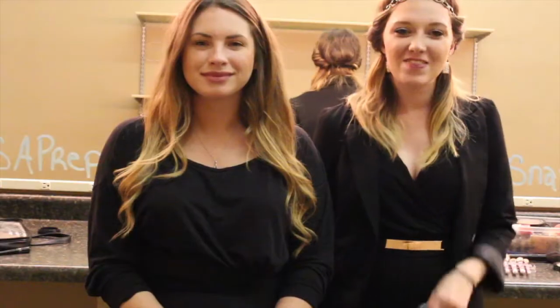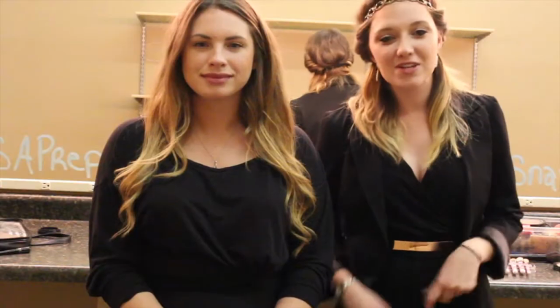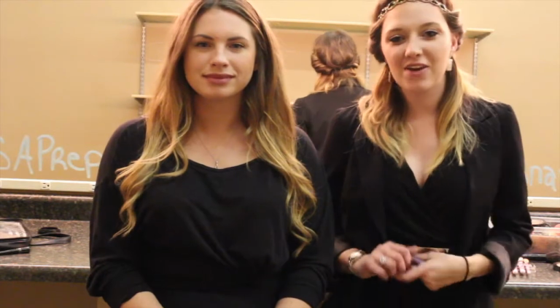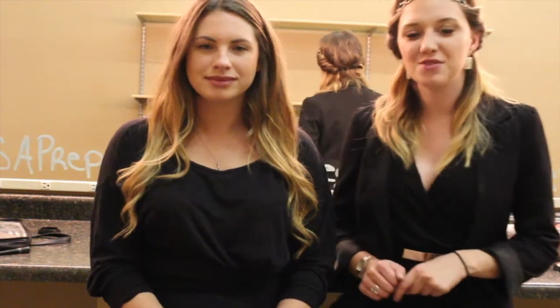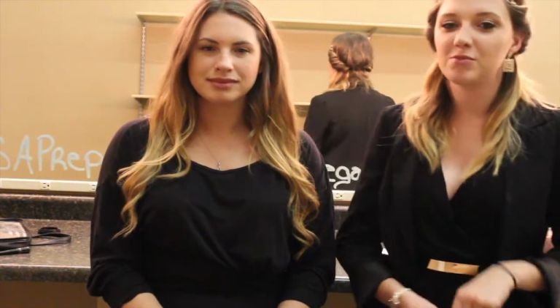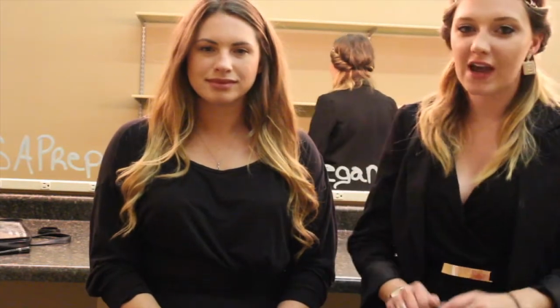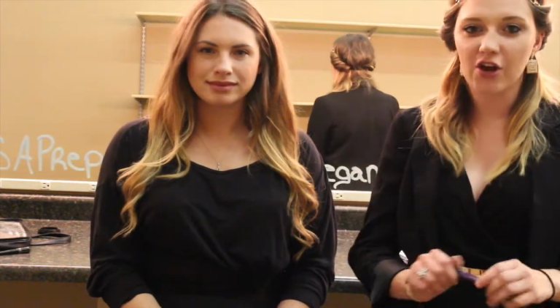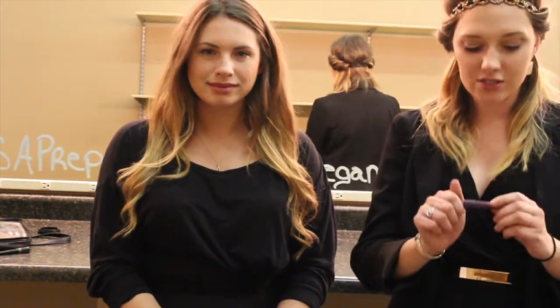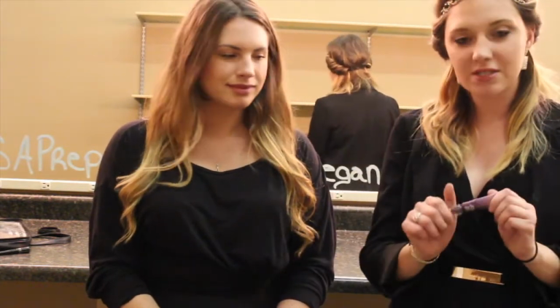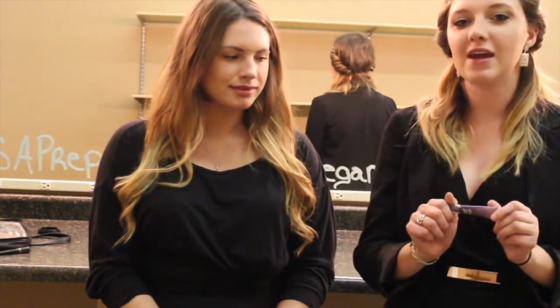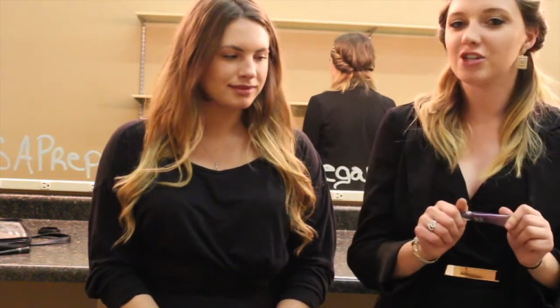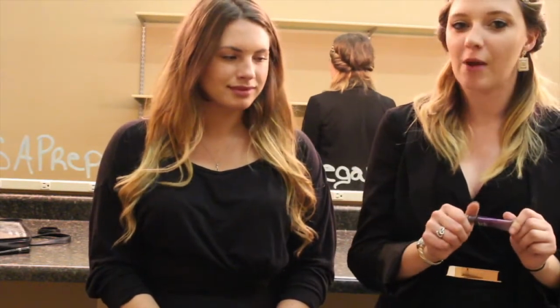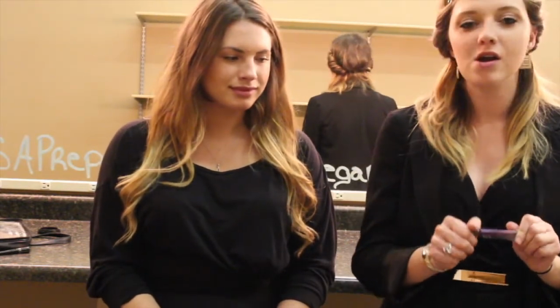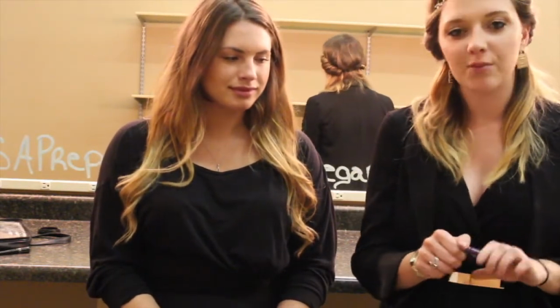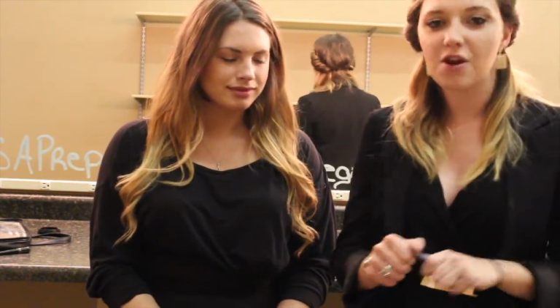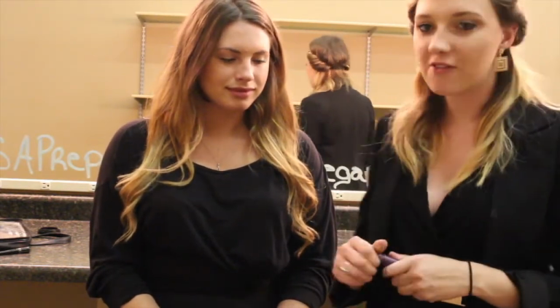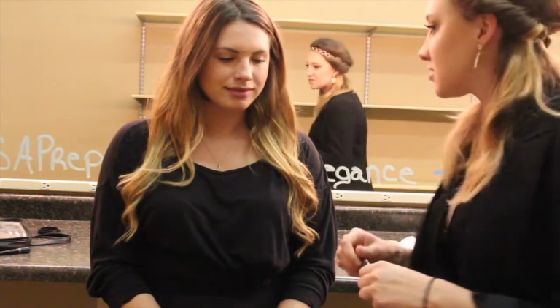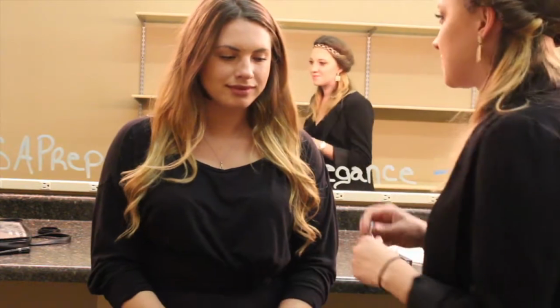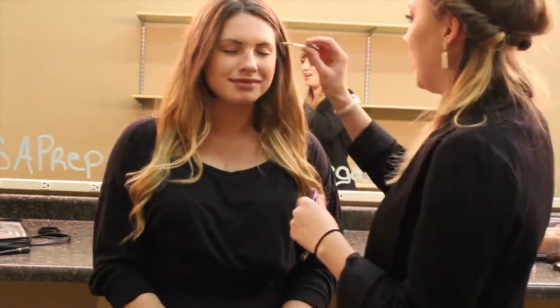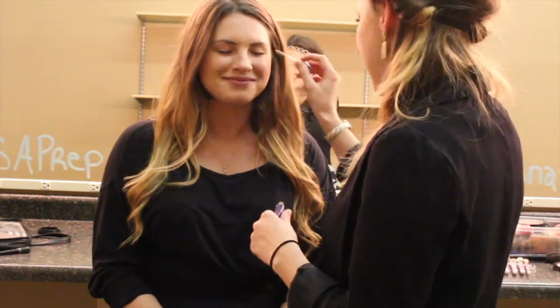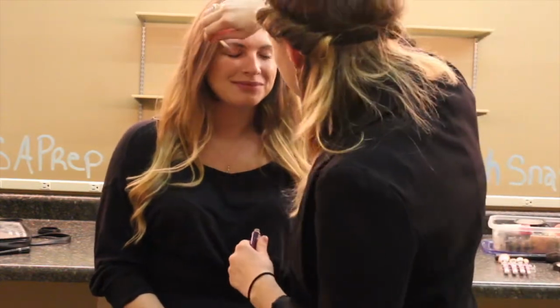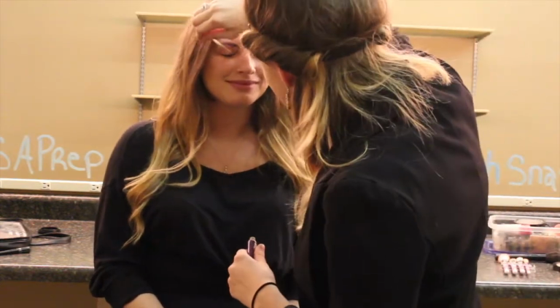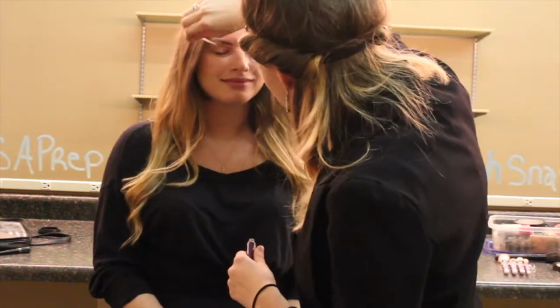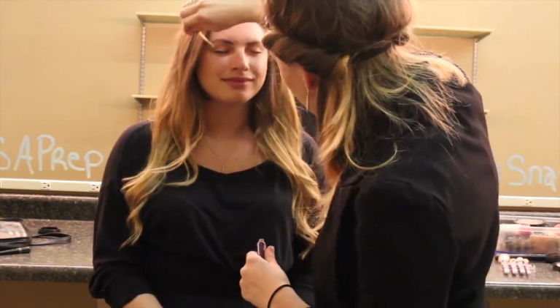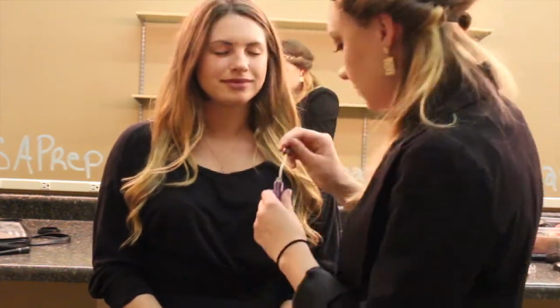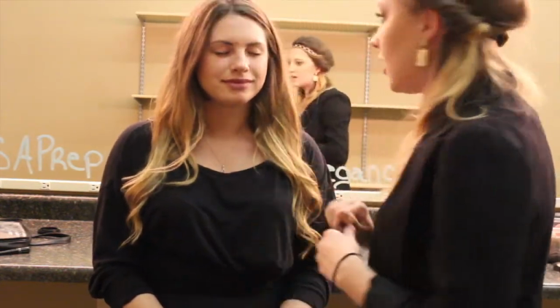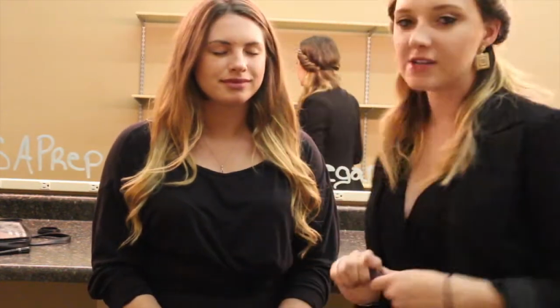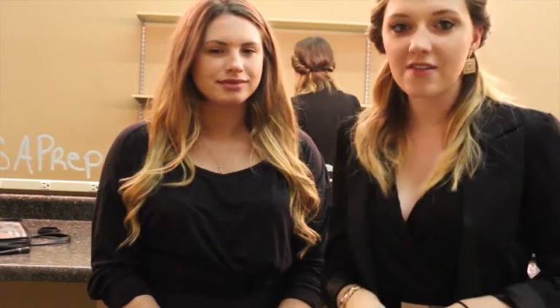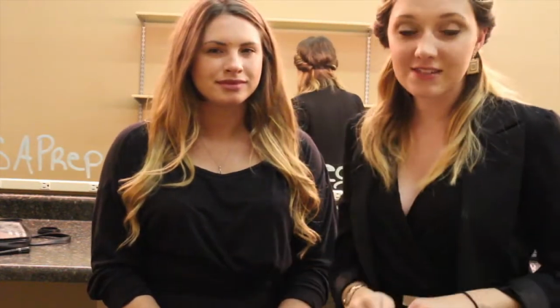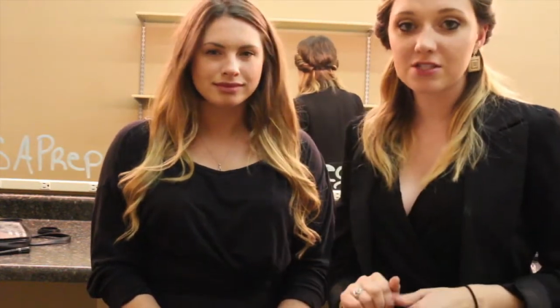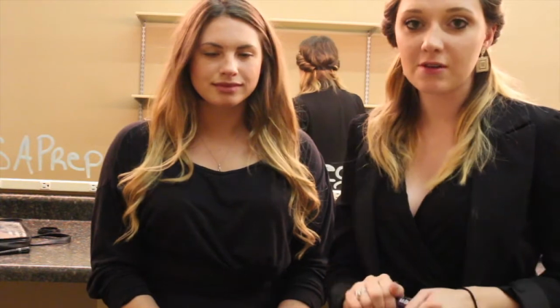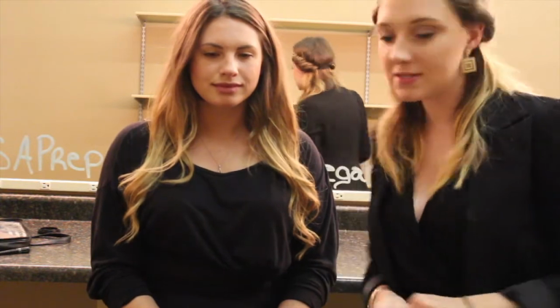The first thing I always use when I'm doing eyeshadow is Urban Decay eyeshadow primer, so I'm going to start with that first. Now that that's on, I'm going to start with the base.